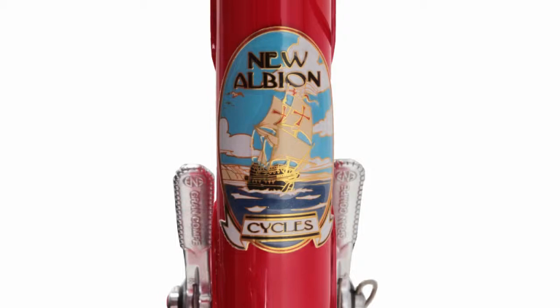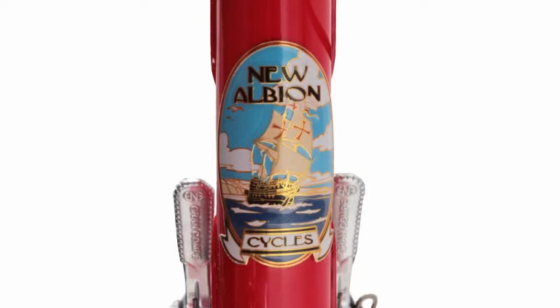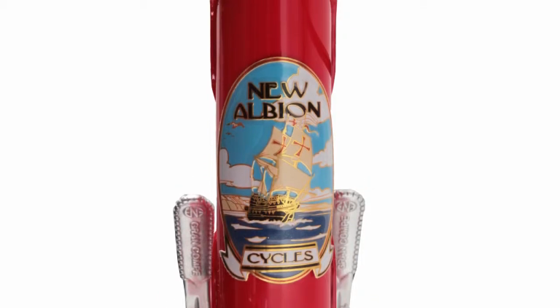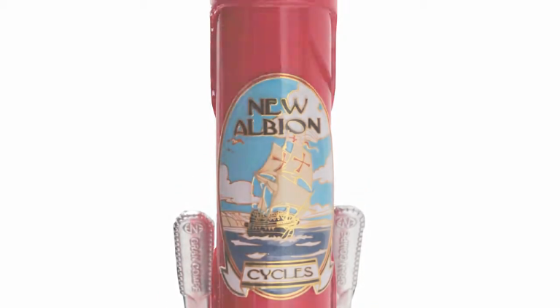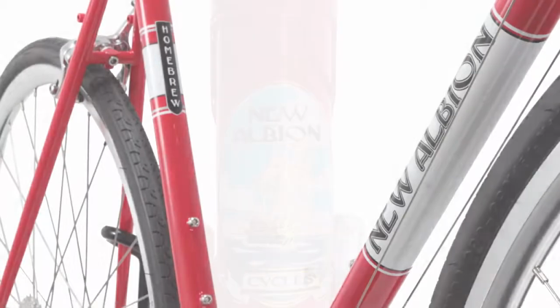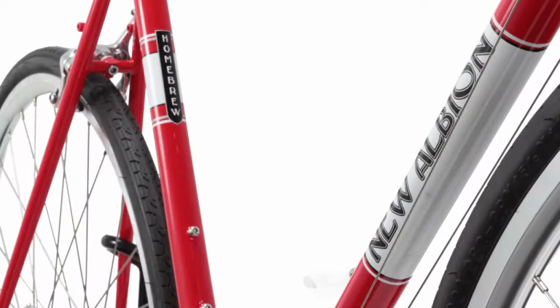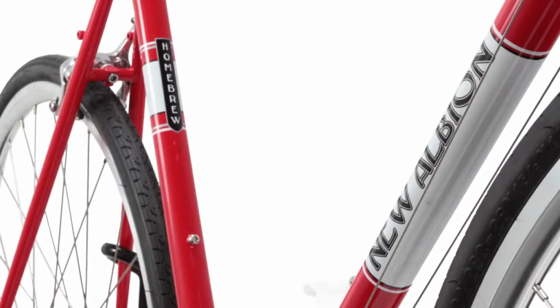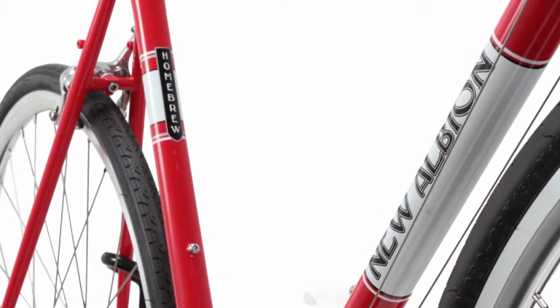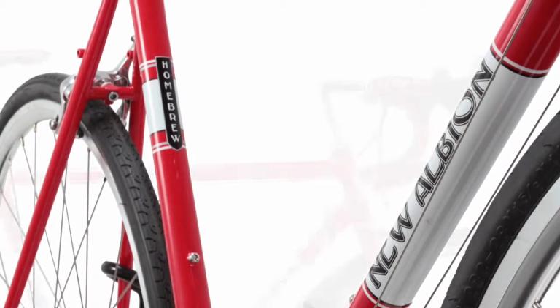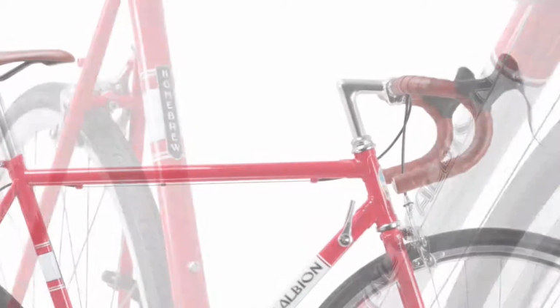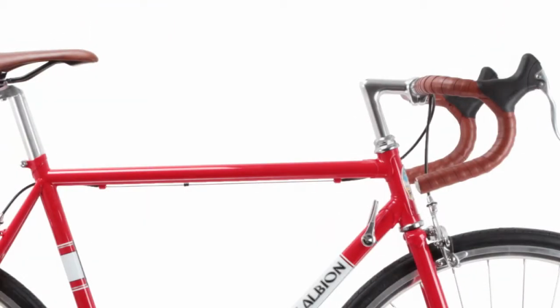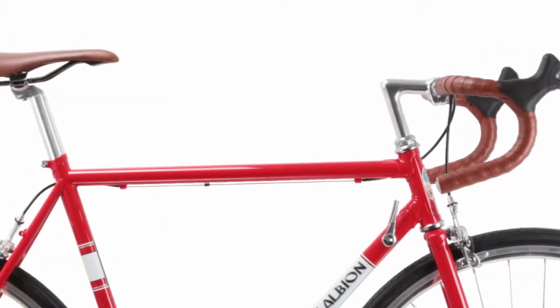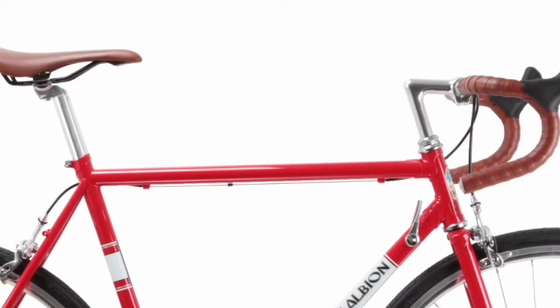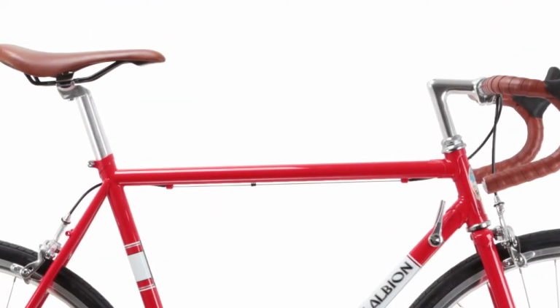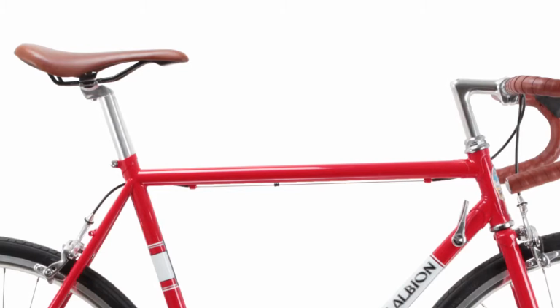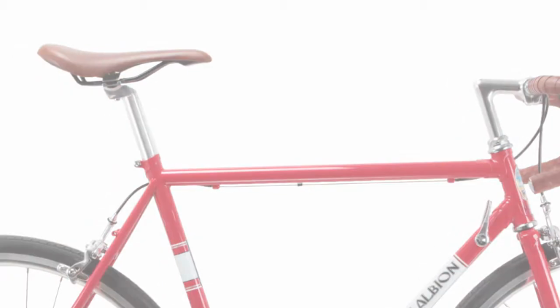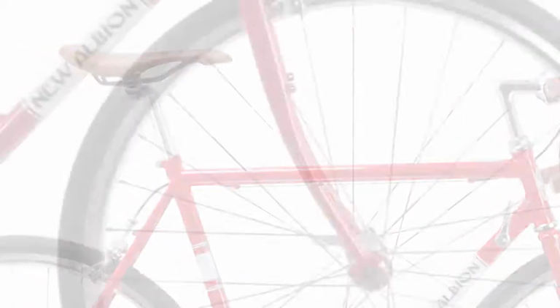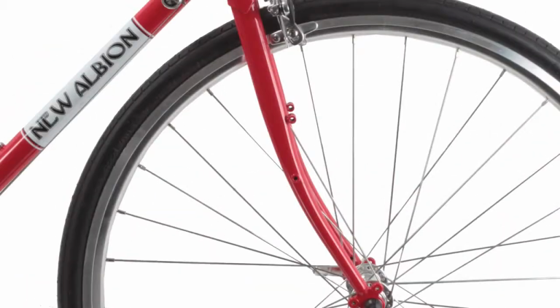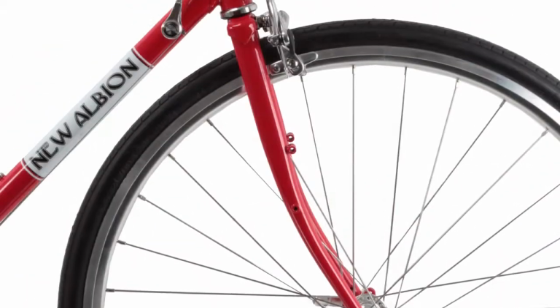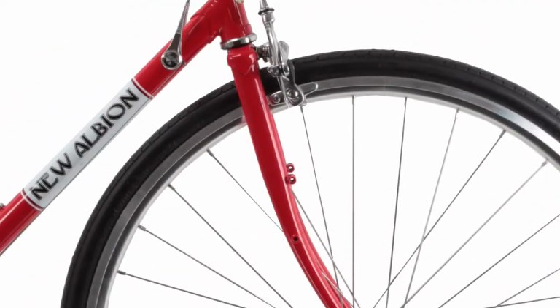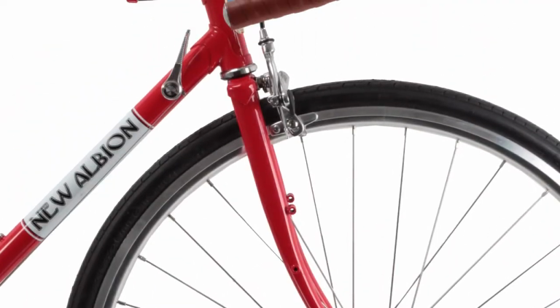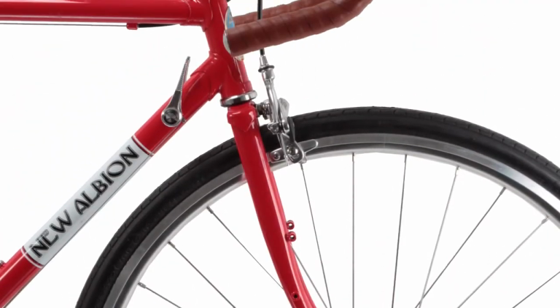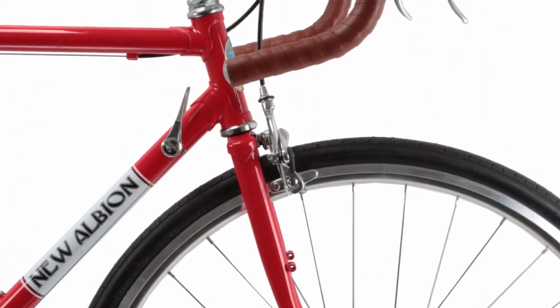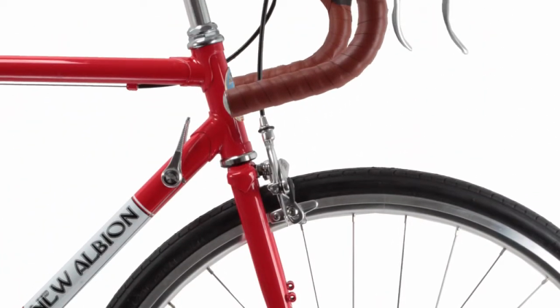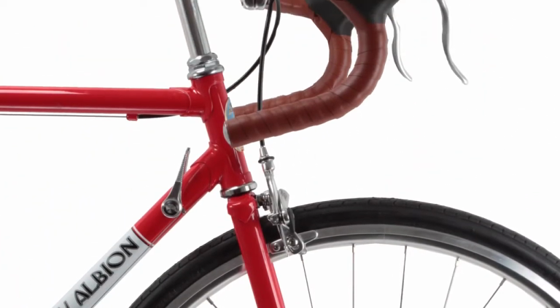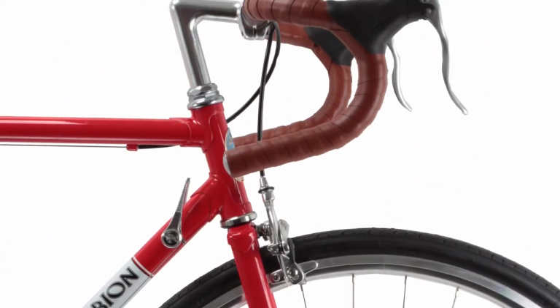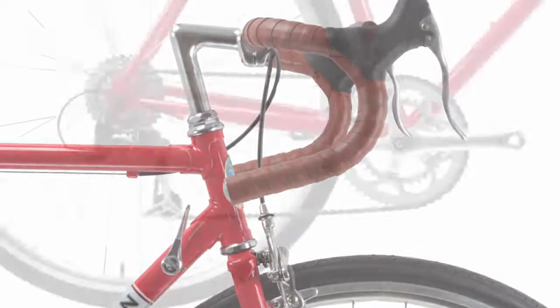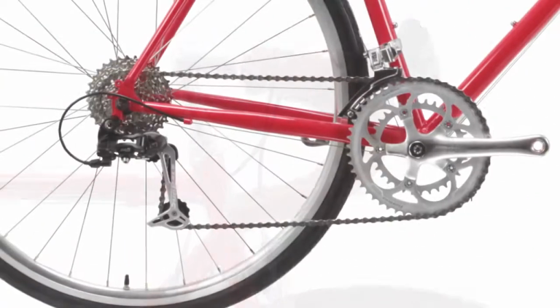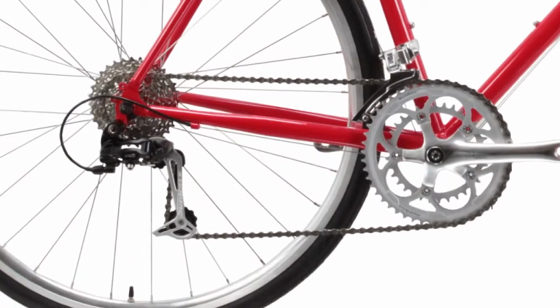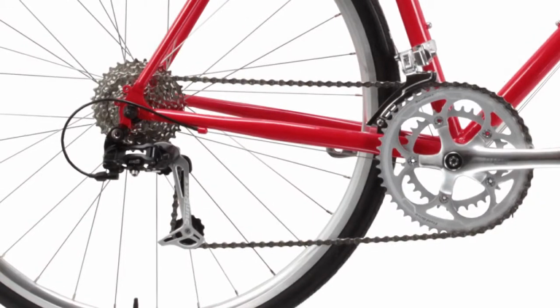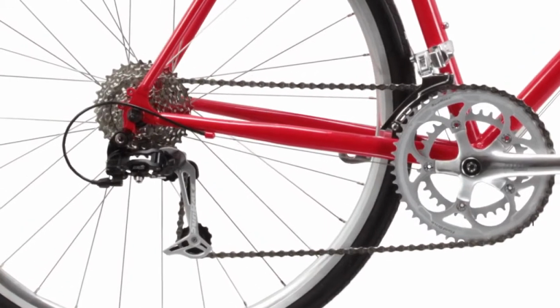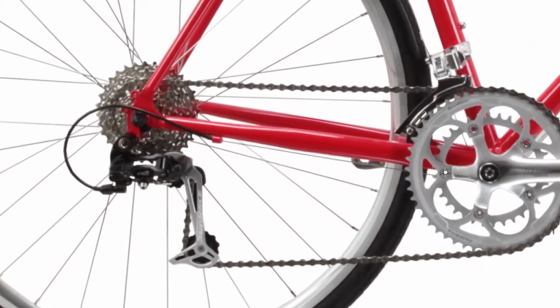Classic steel and stylish, the new Albion Homebrew is a road bike designed for both the traditional and urban rider. It comes complete with a steel frame and fork, drop bars, and a 9-speed compact drivetrain.